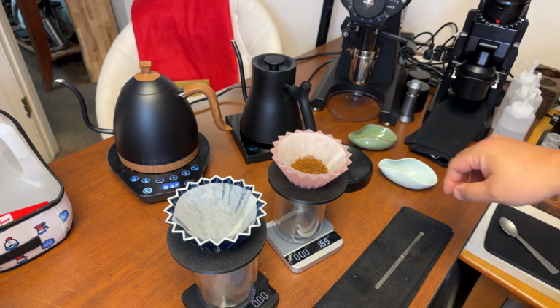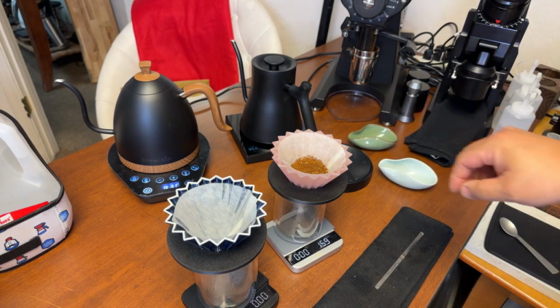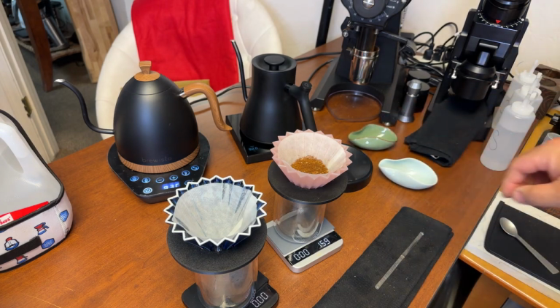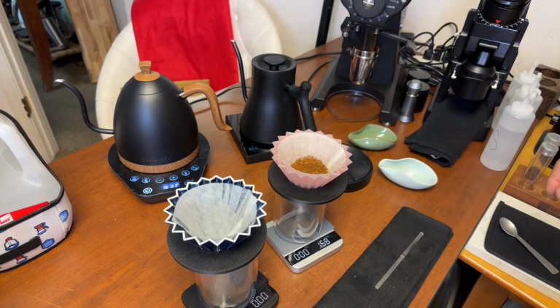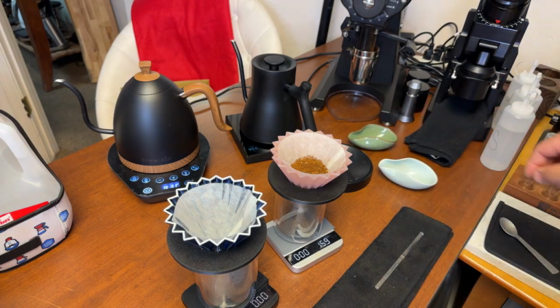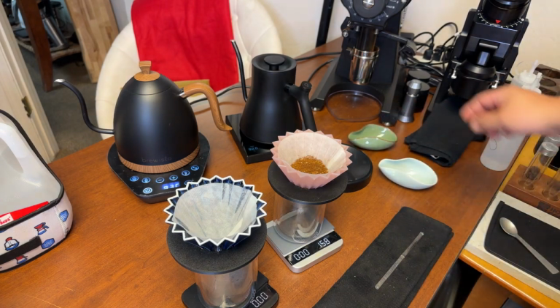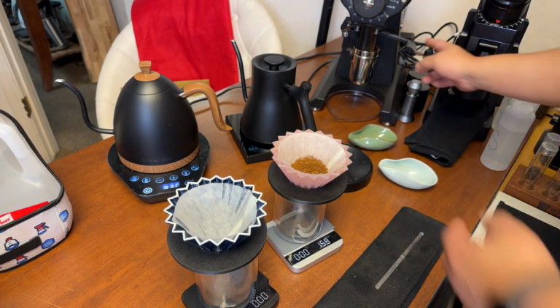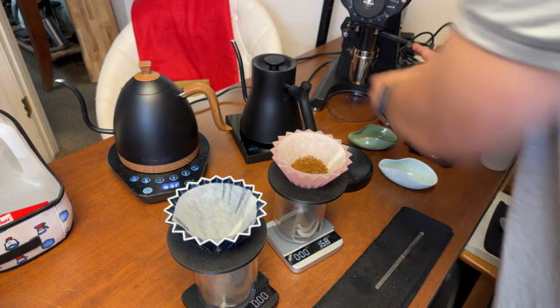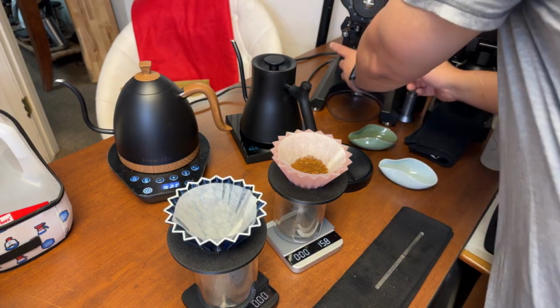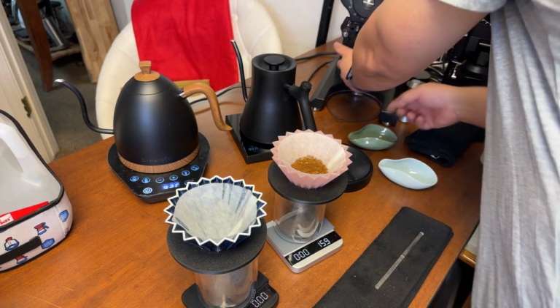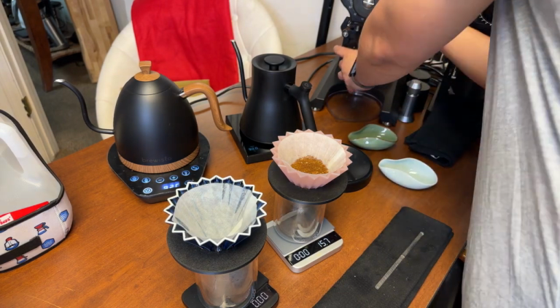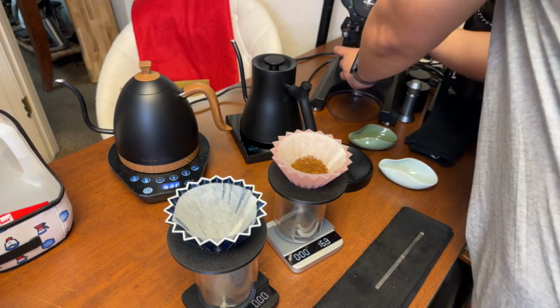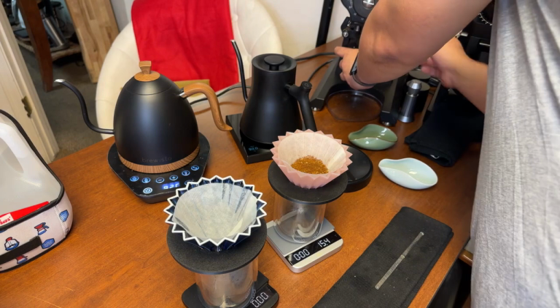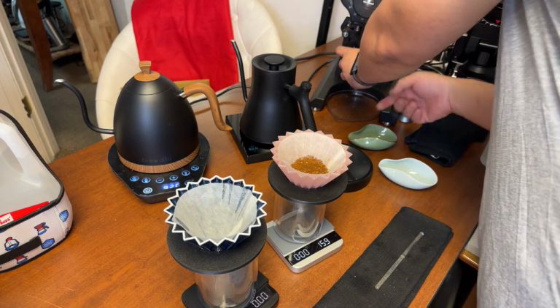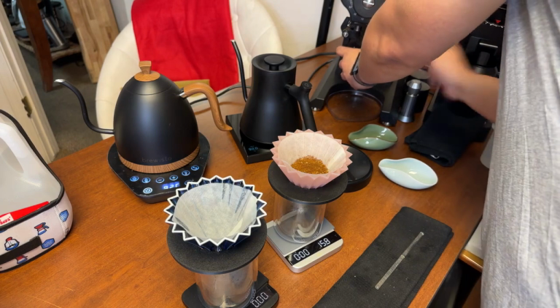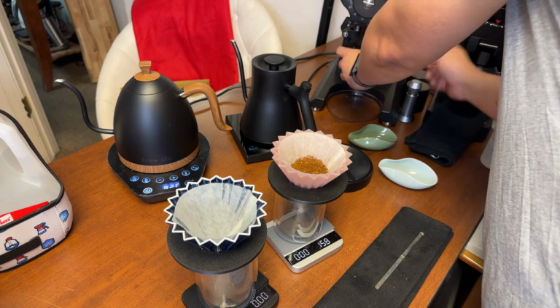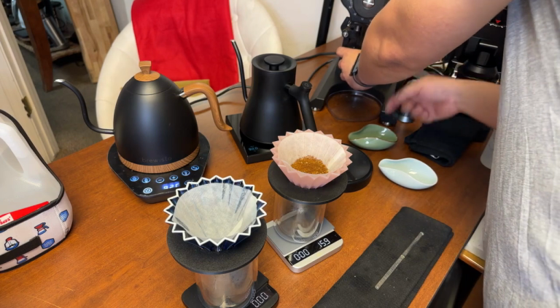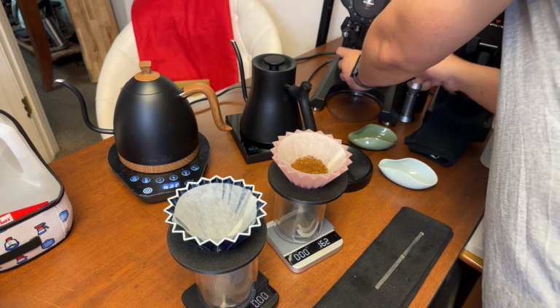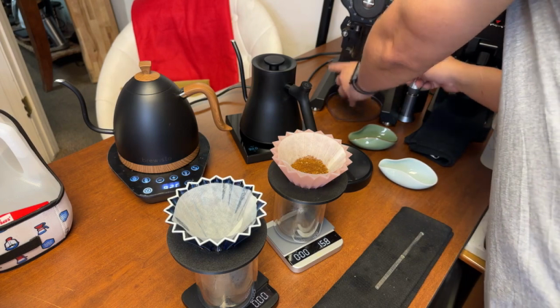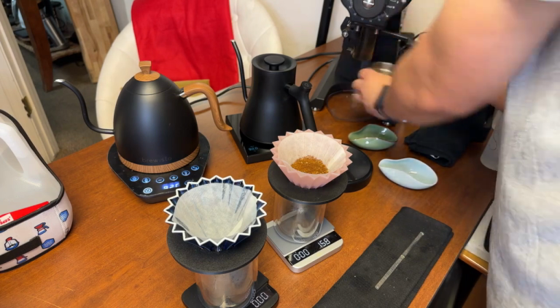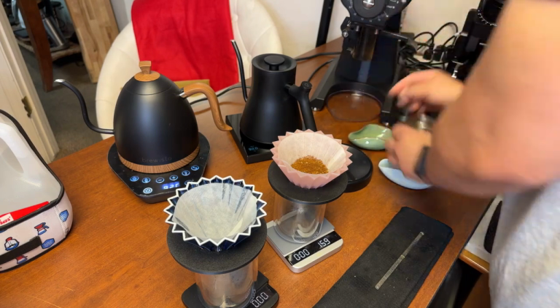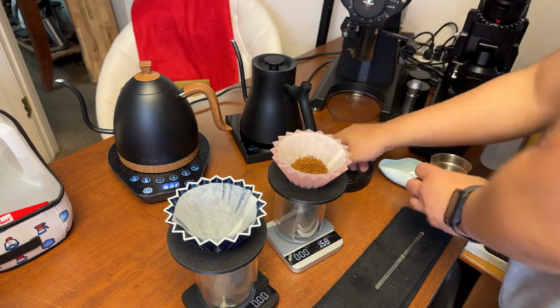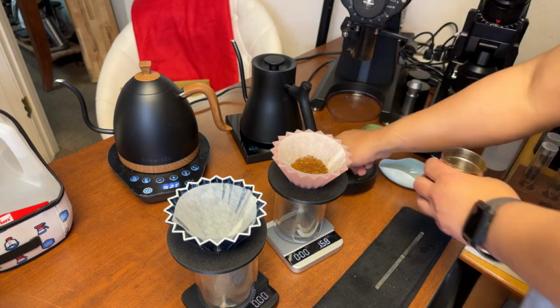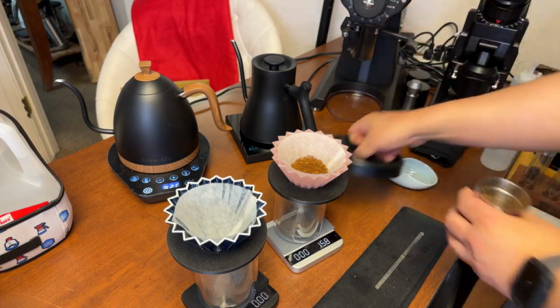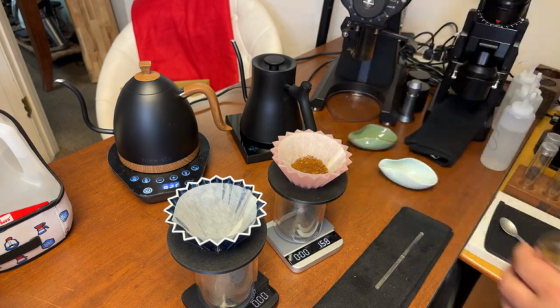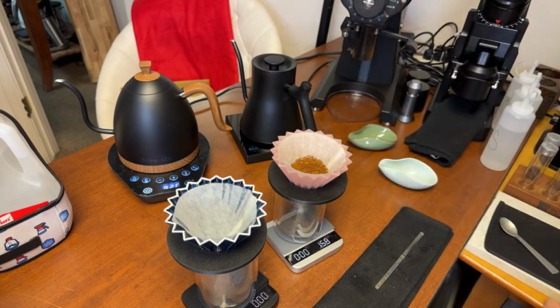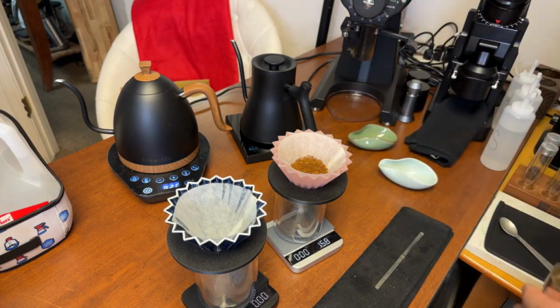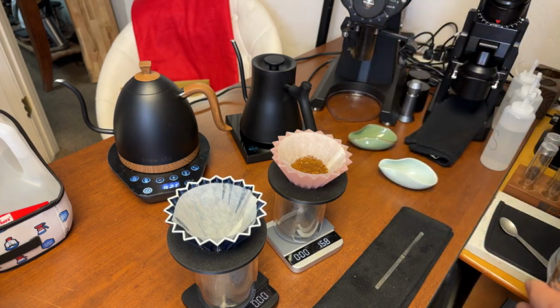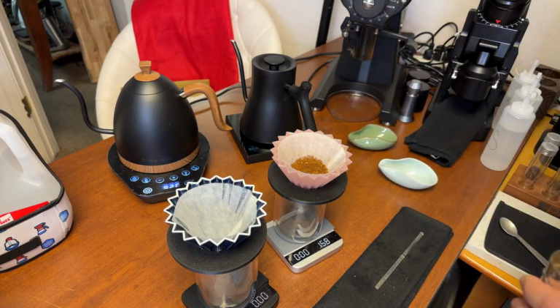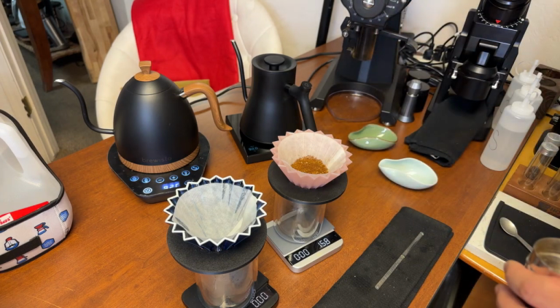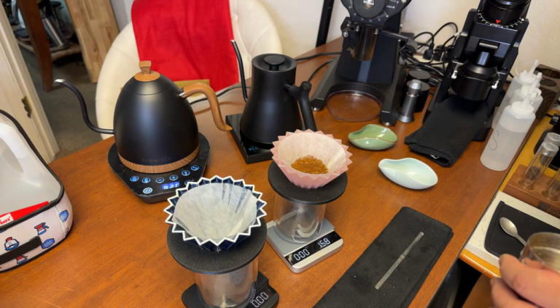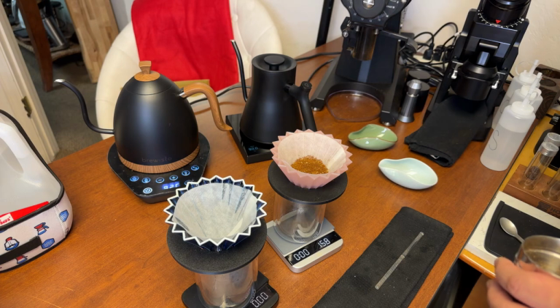The recipe is 16 grams in and I'm going to go up to 240 grams of water.